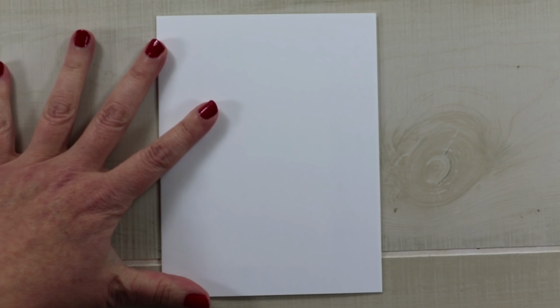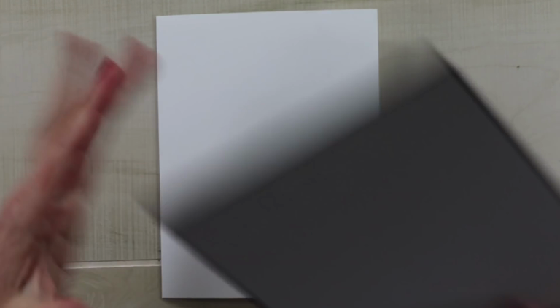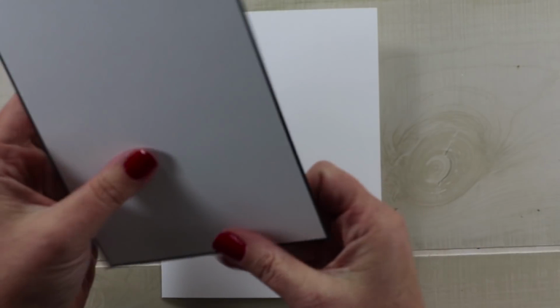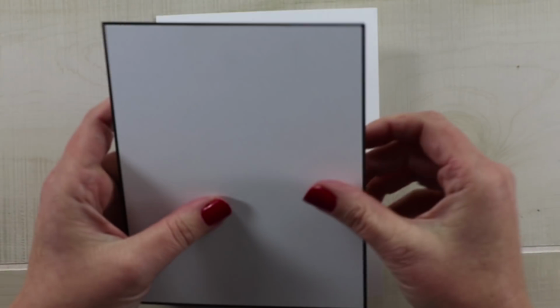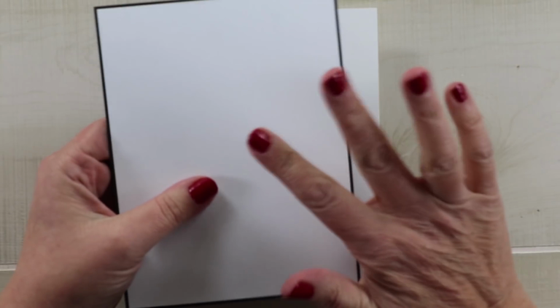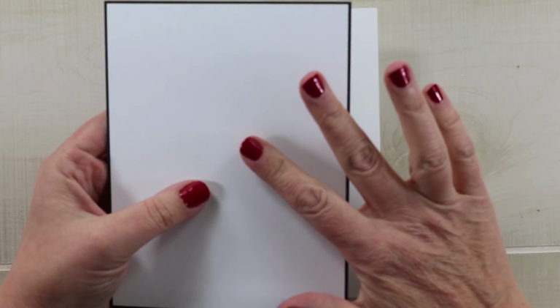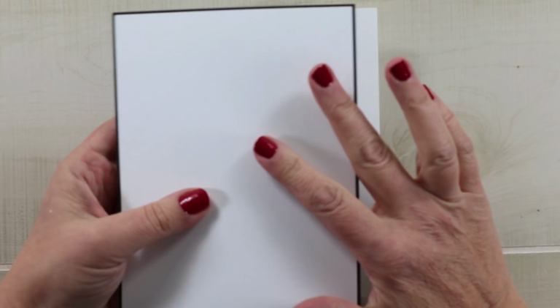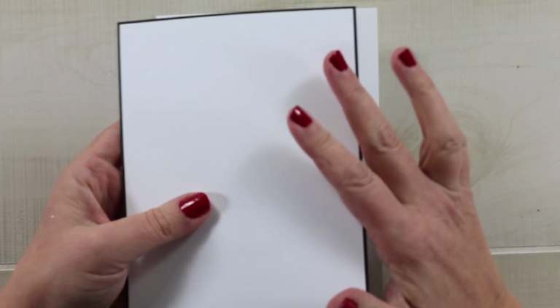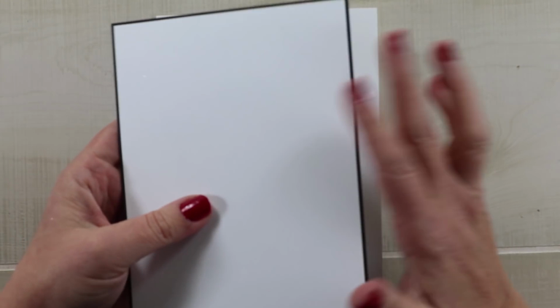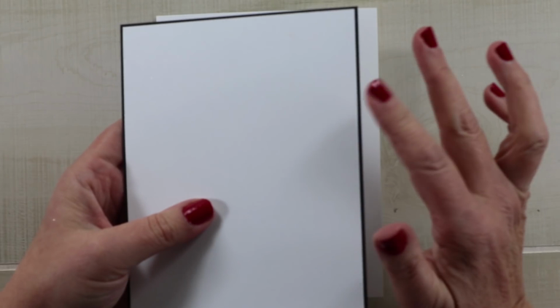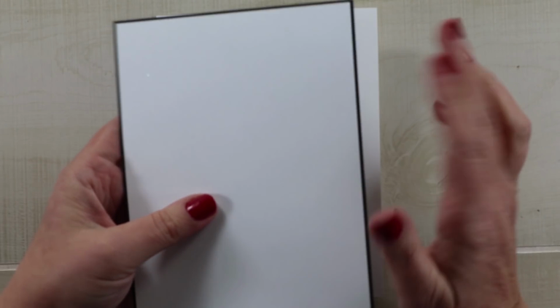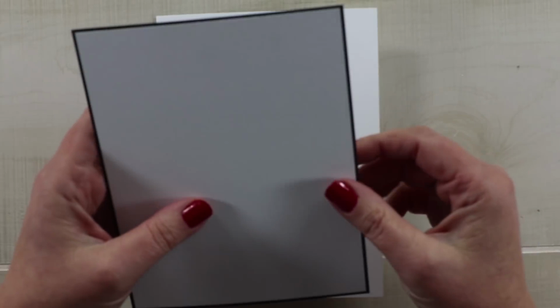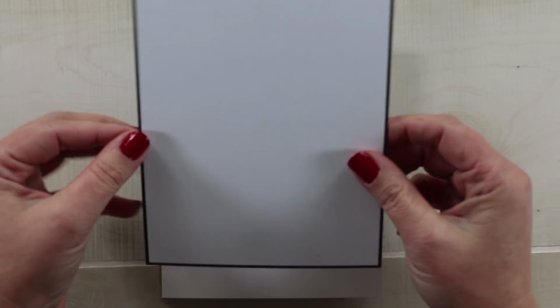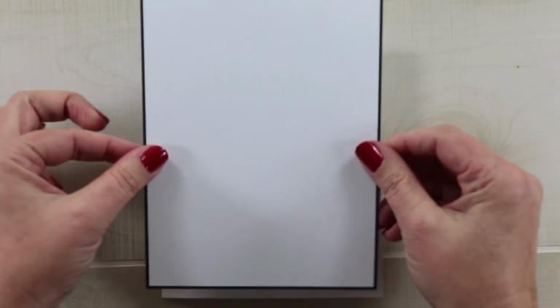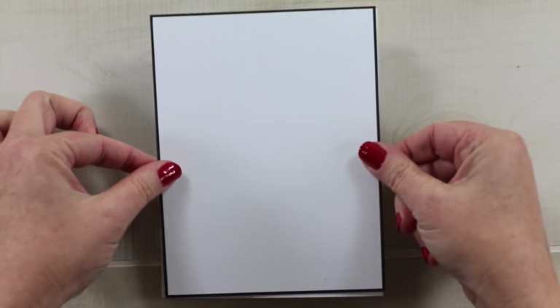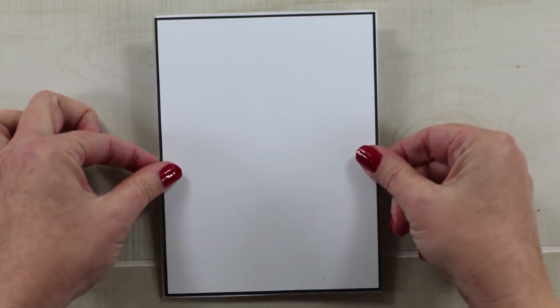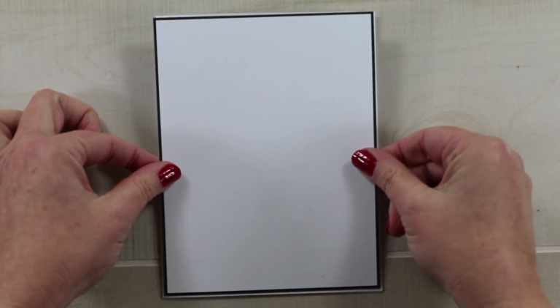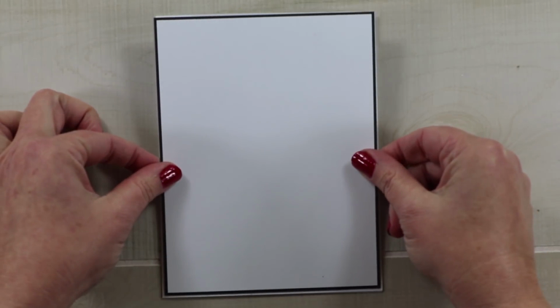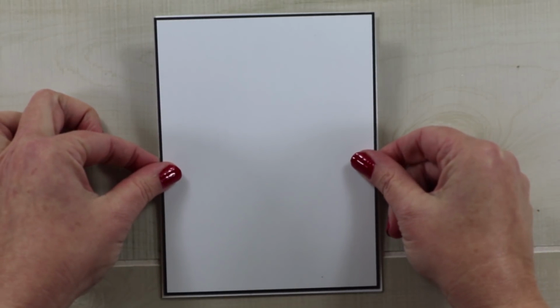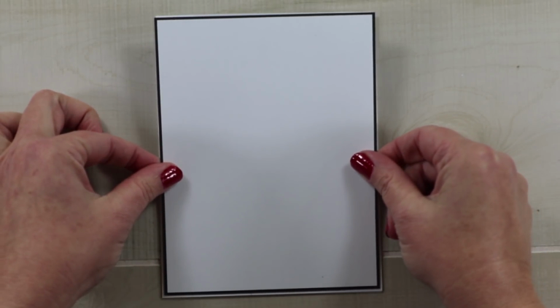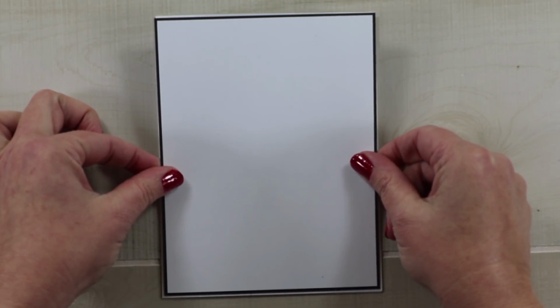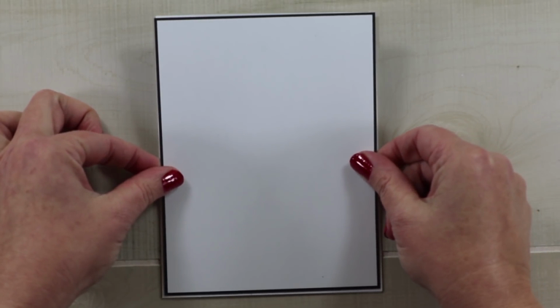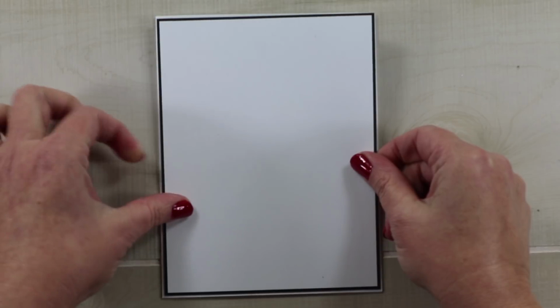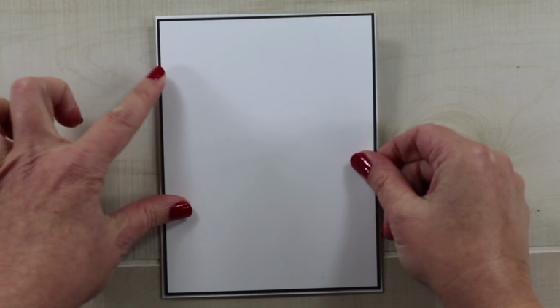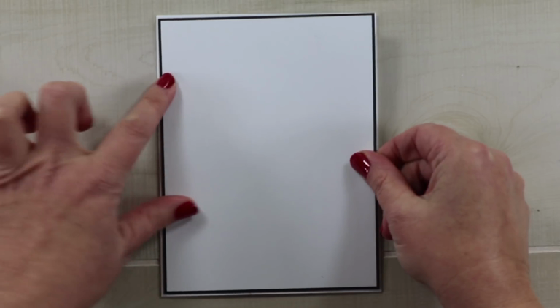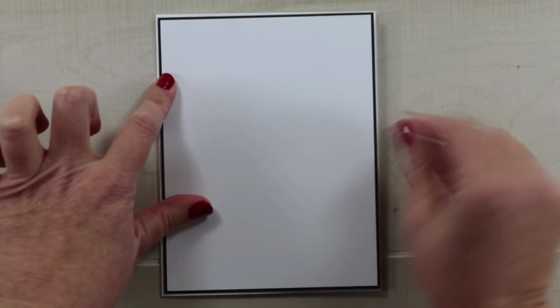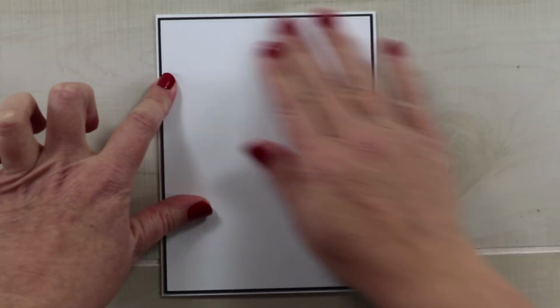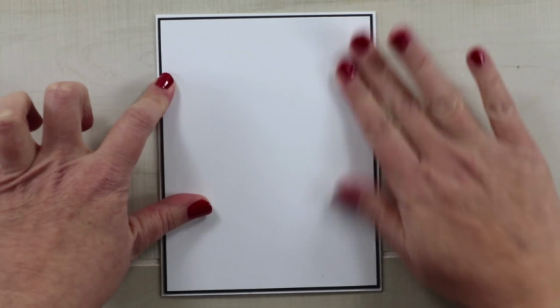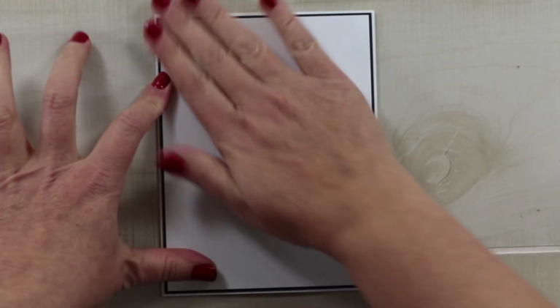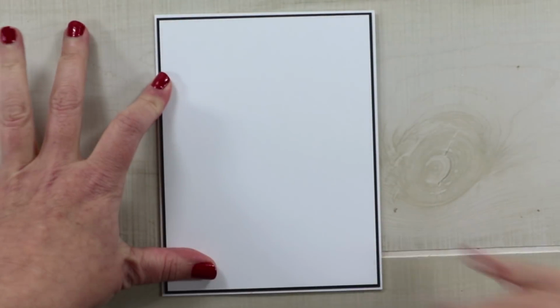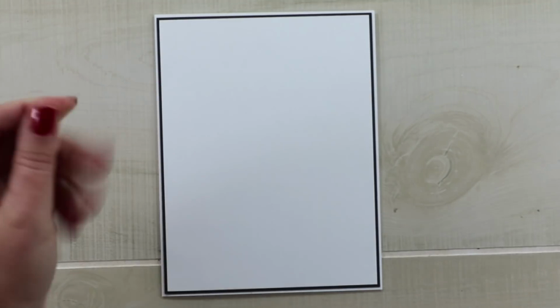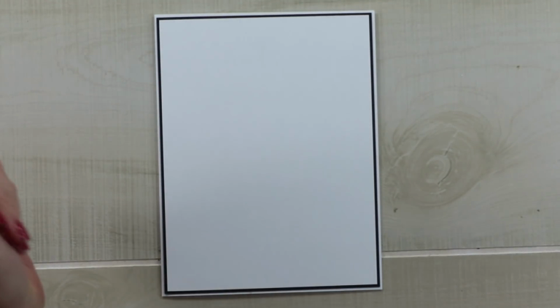I've just matted a piece of white cardstock with a little bit of black using about an eighth of an inch border because I want to begin to build up those layers, and I'm adding that with double-sided adhesive tape.